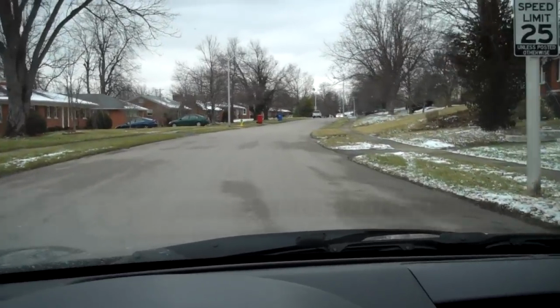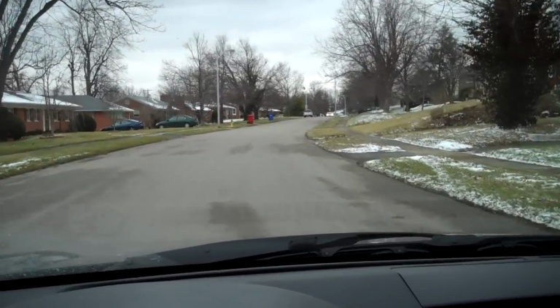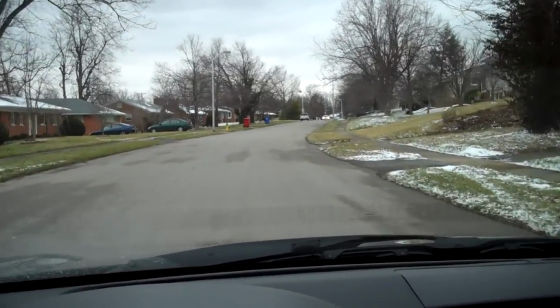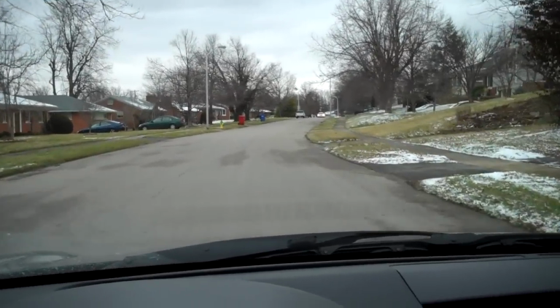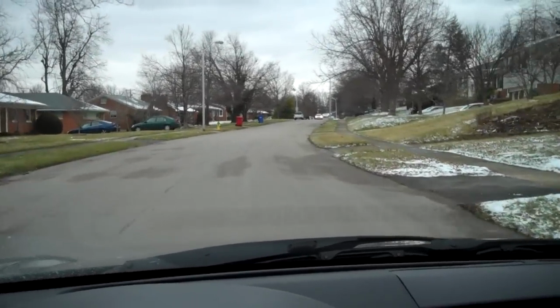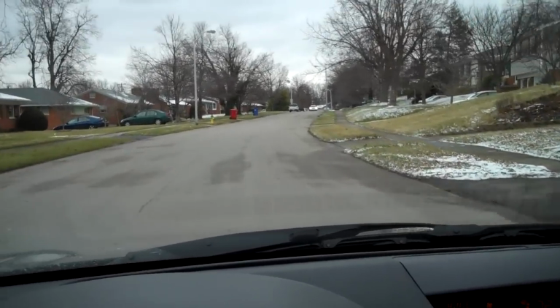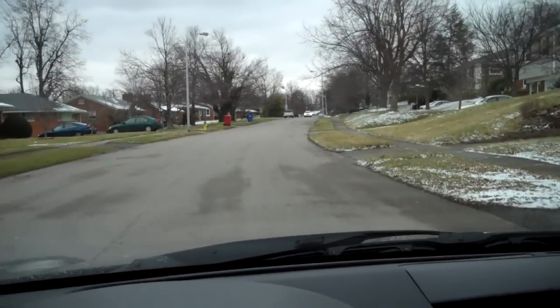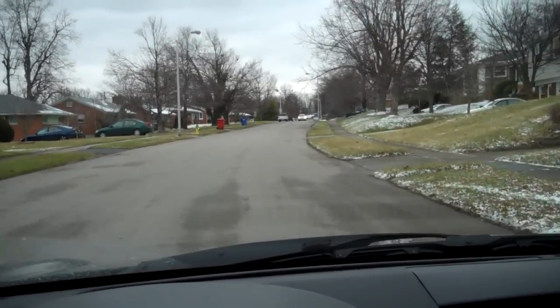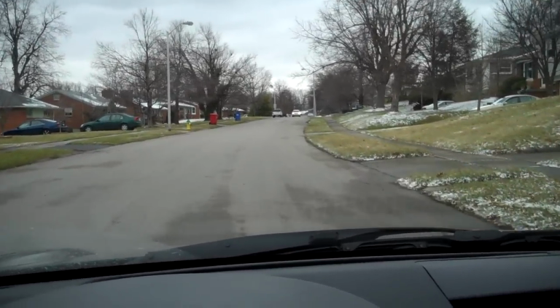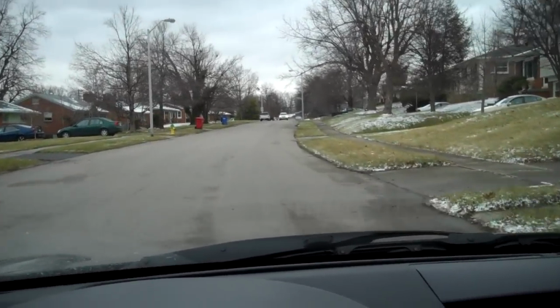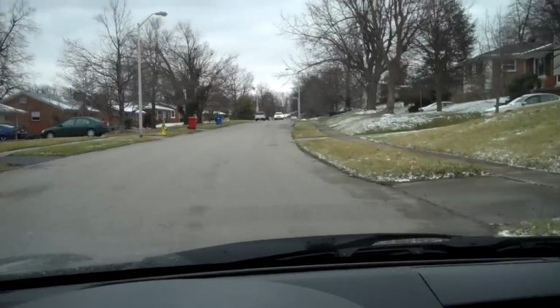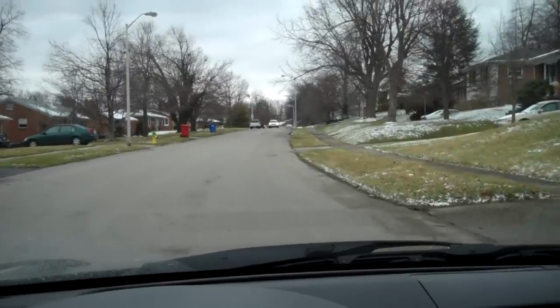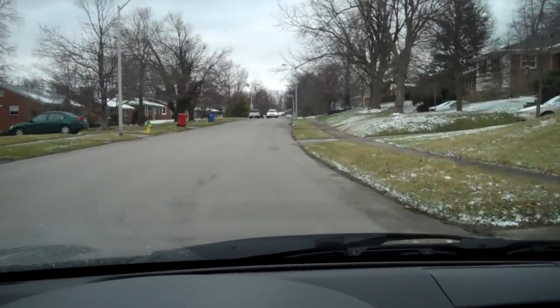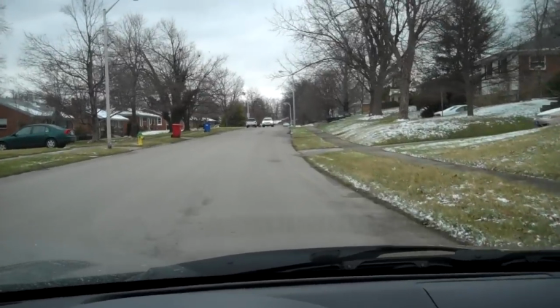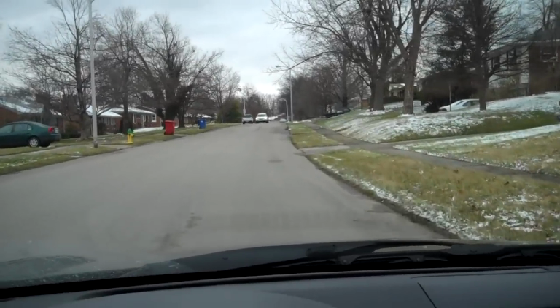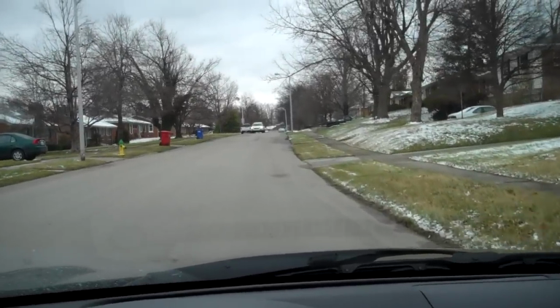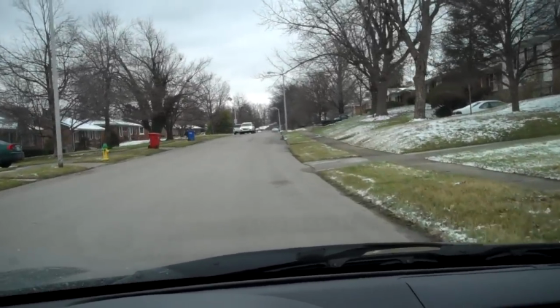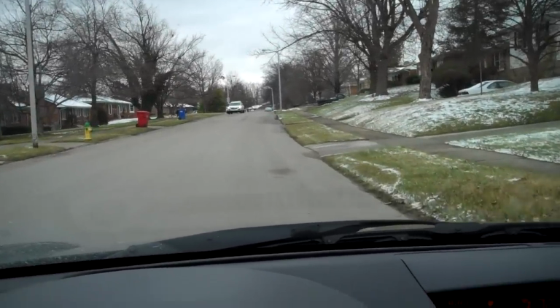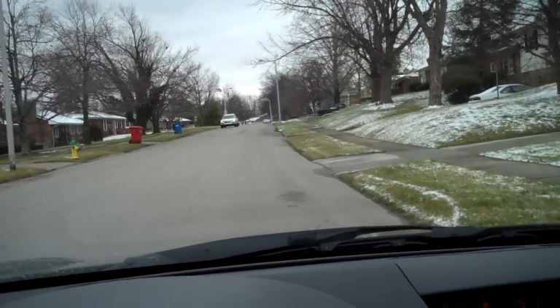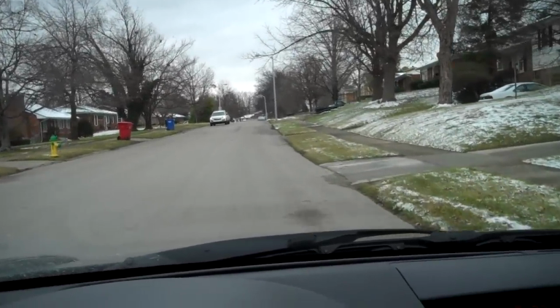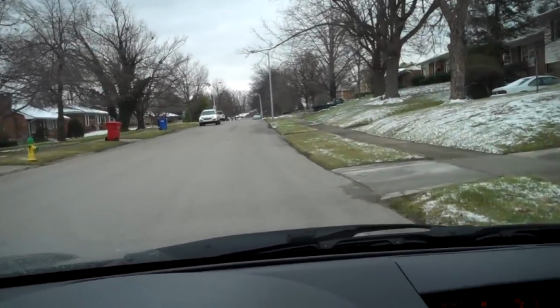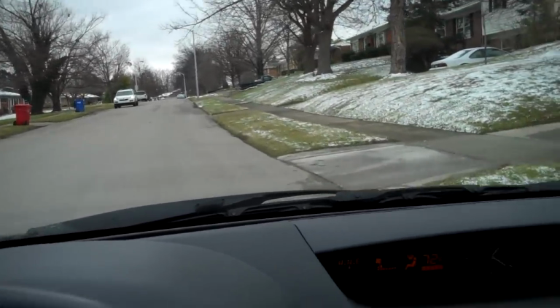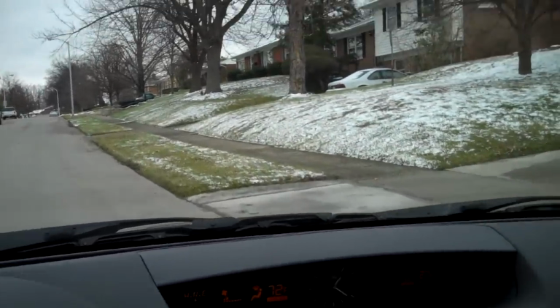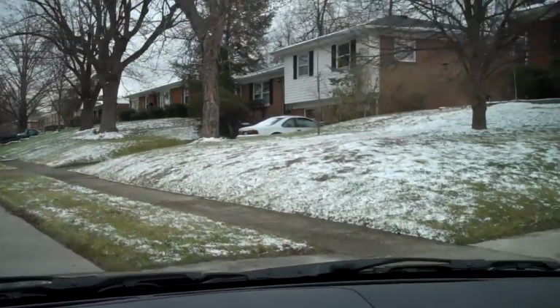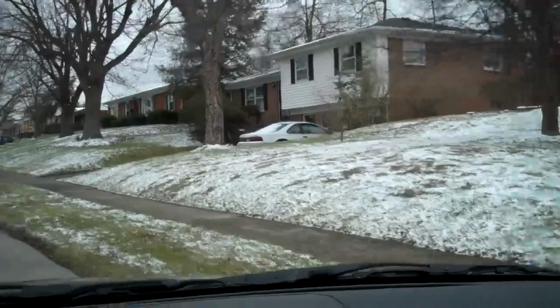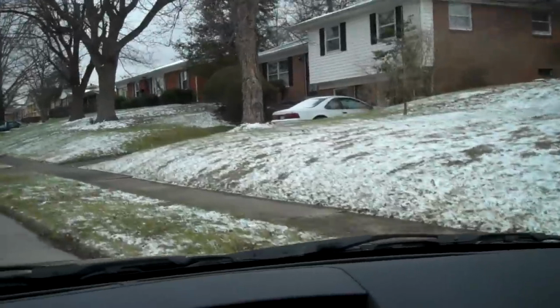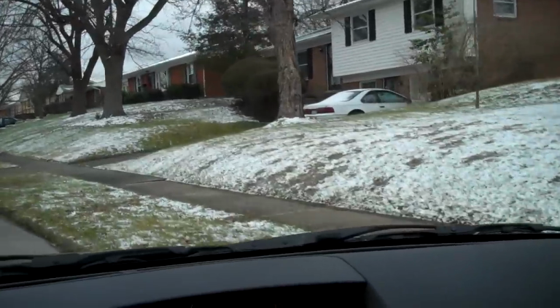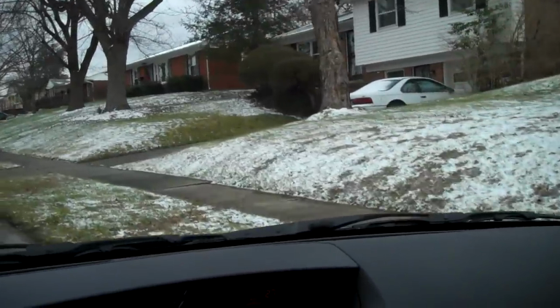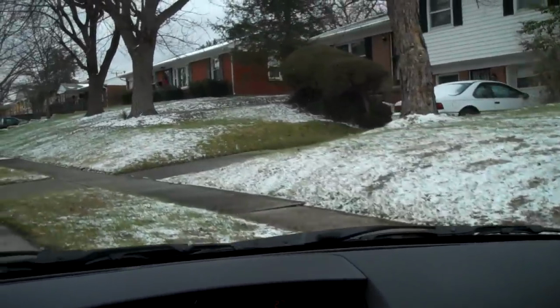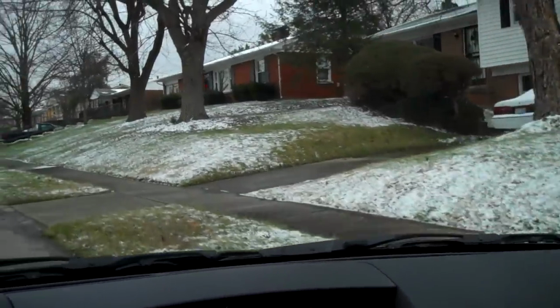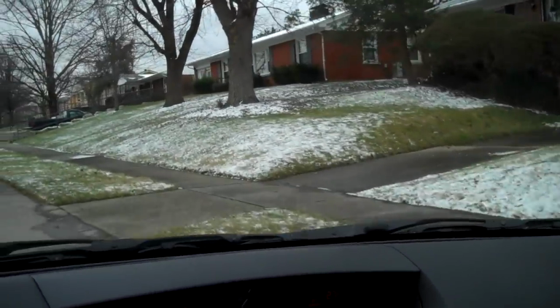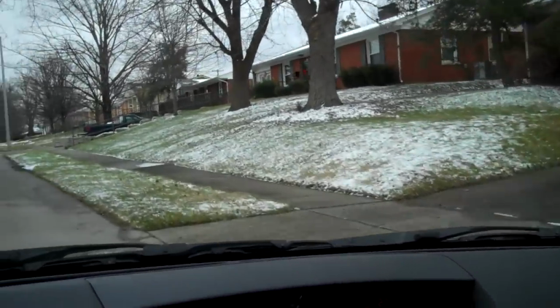I'm on a road called Traveler. It's pretty typical for this neighborhood — a lot of ranches on basements. There's a few split foyers and split levels as you could tell.